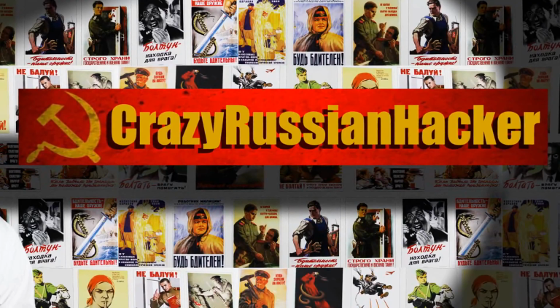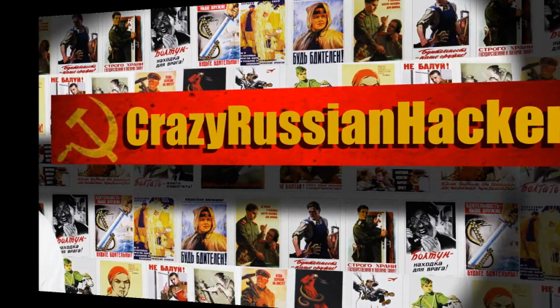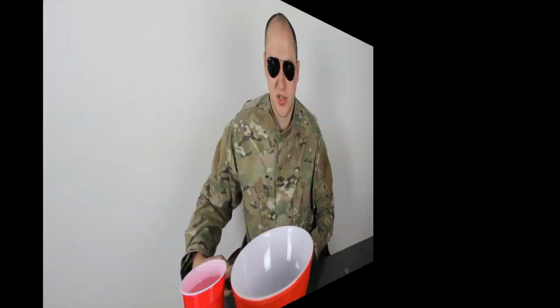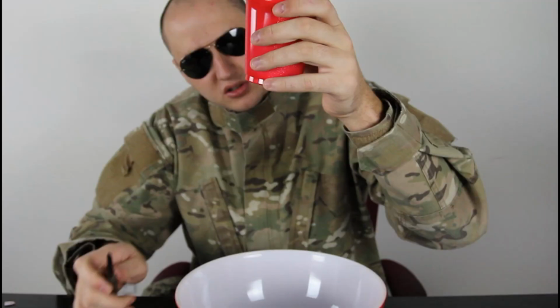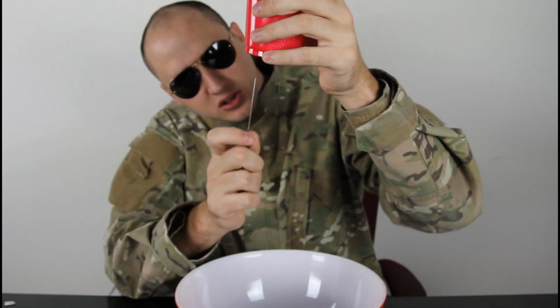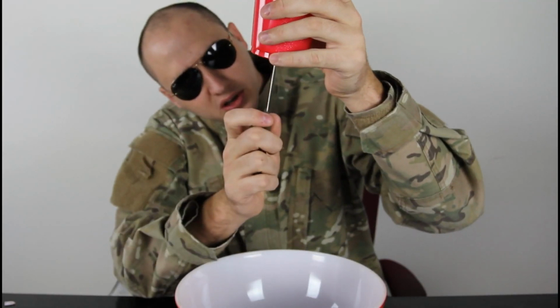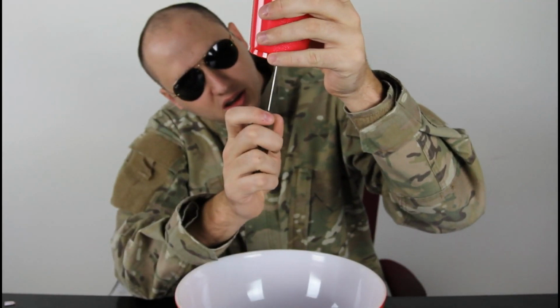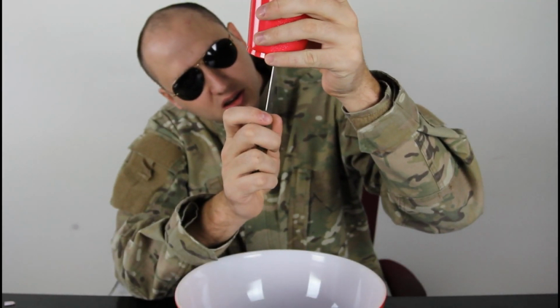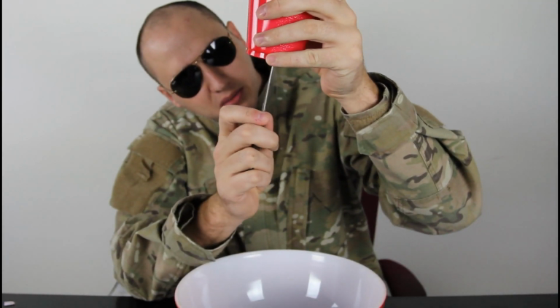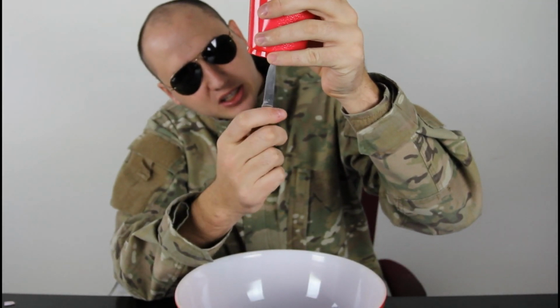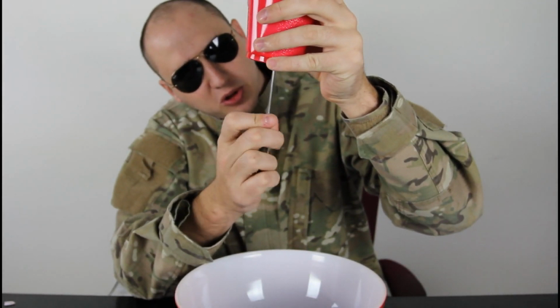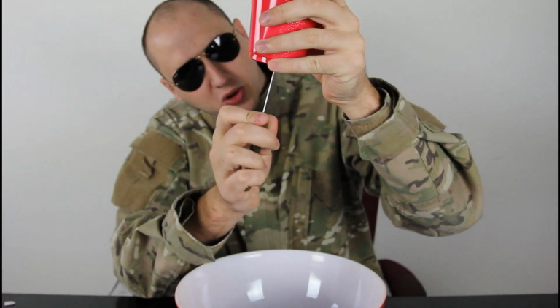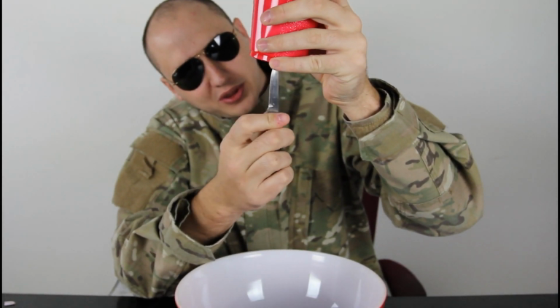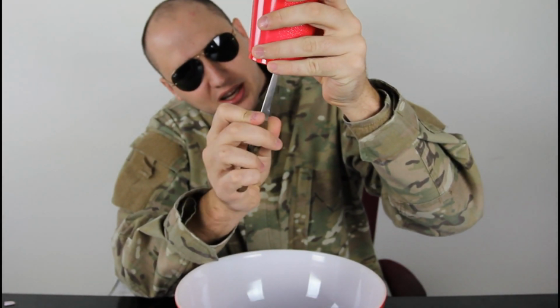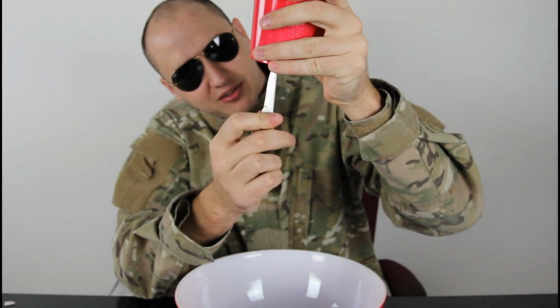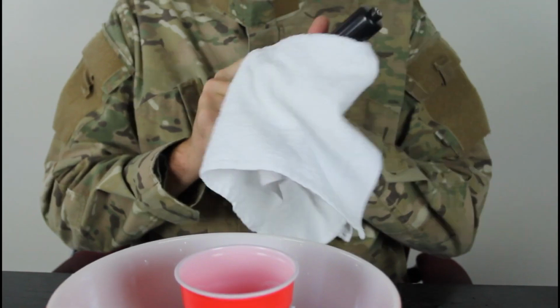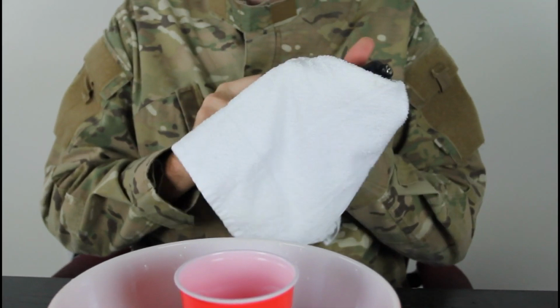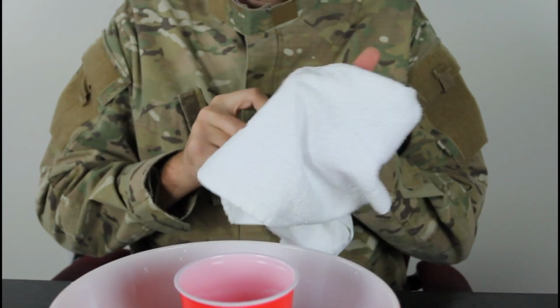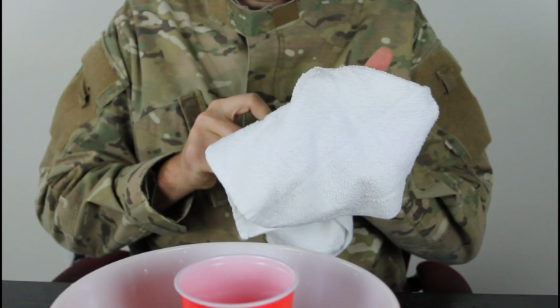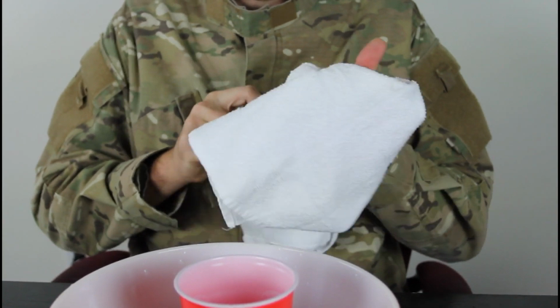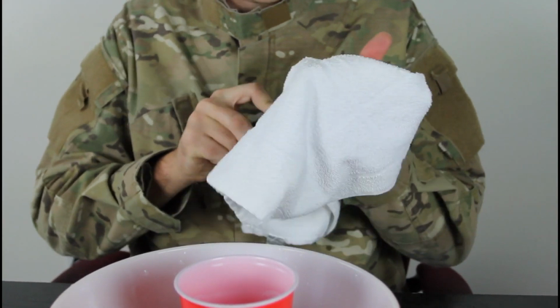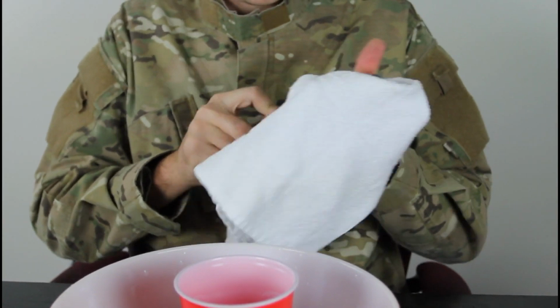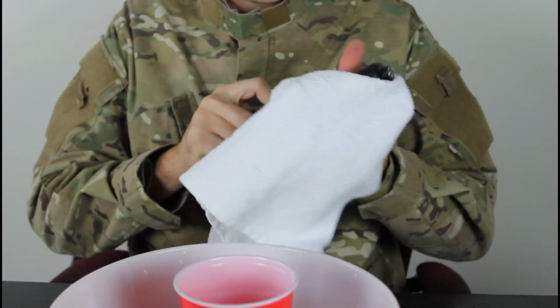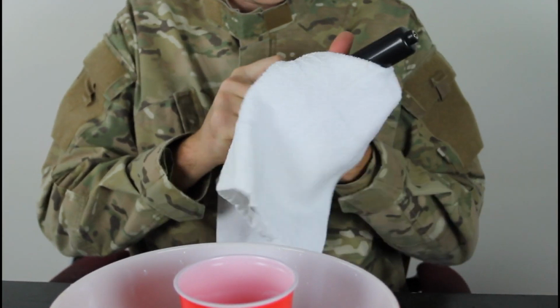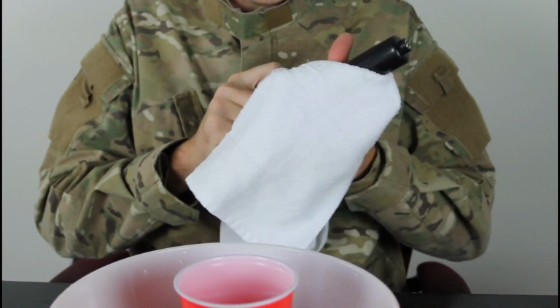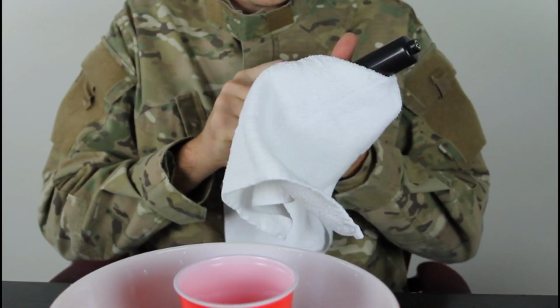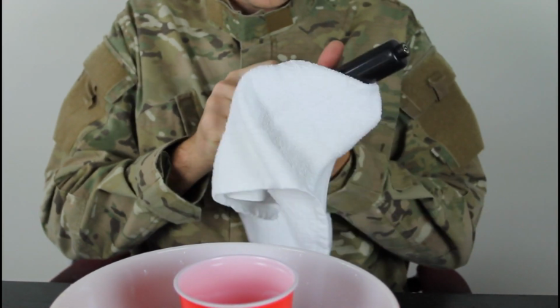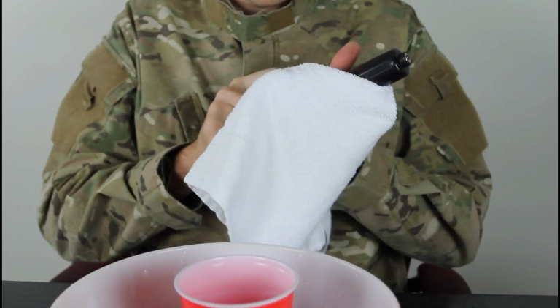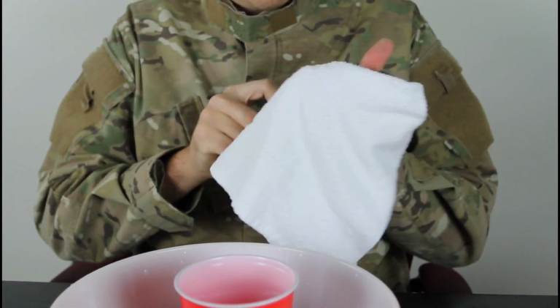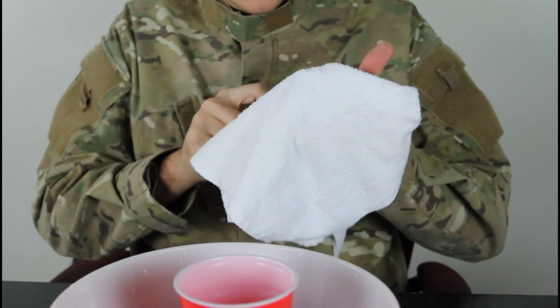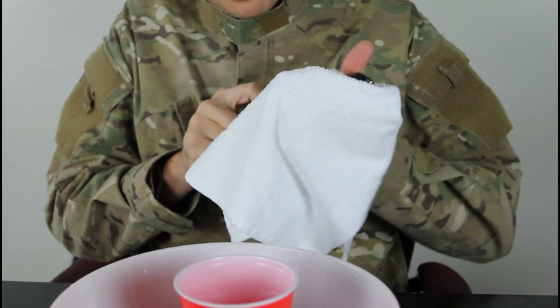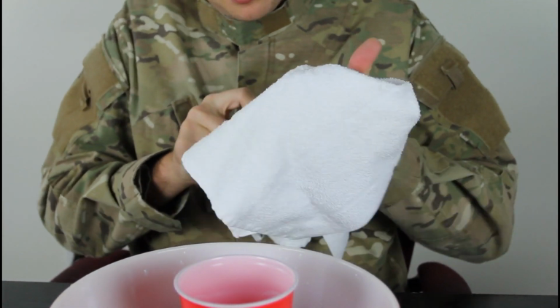So we're gonna make a small hole with a knife, and we're gonna get the static electricity on our plastic pipe.